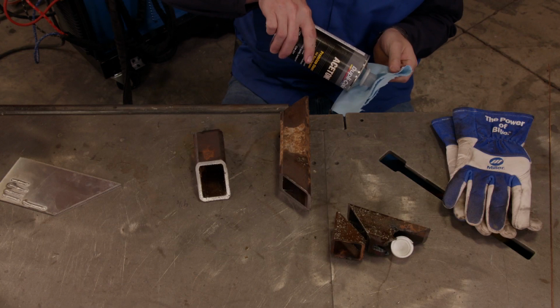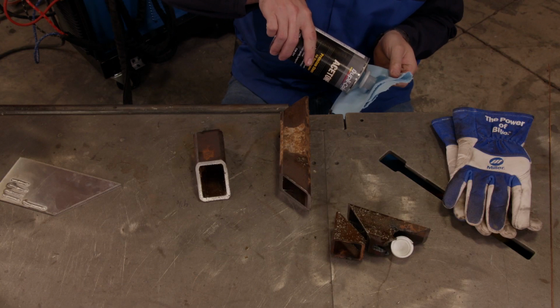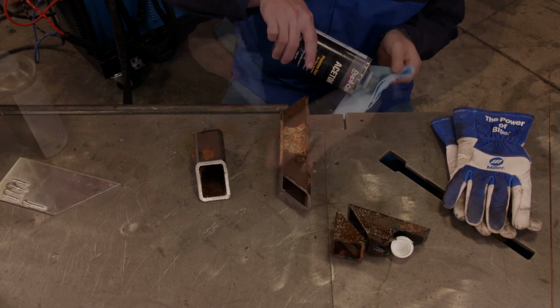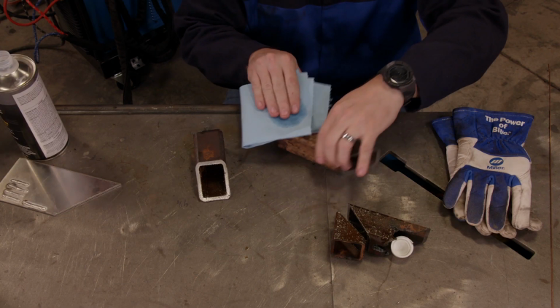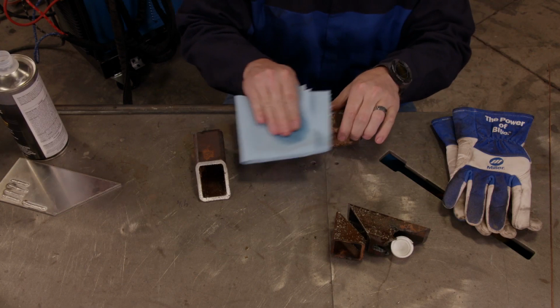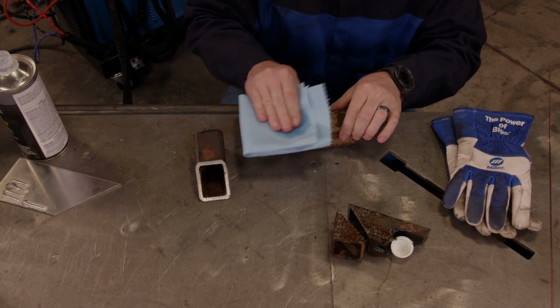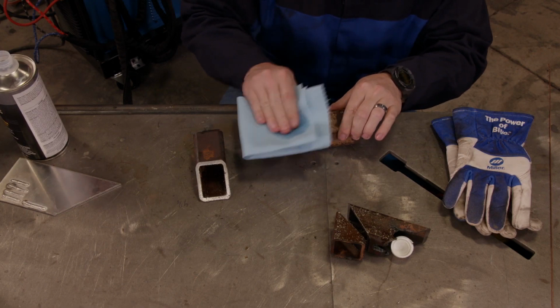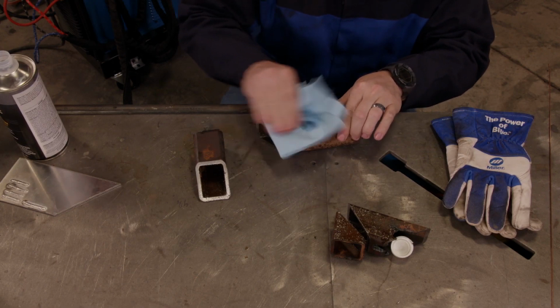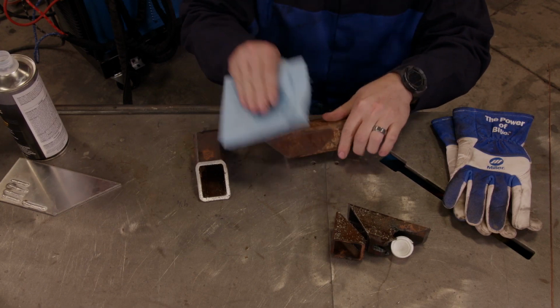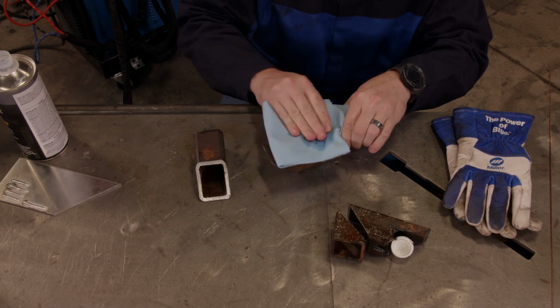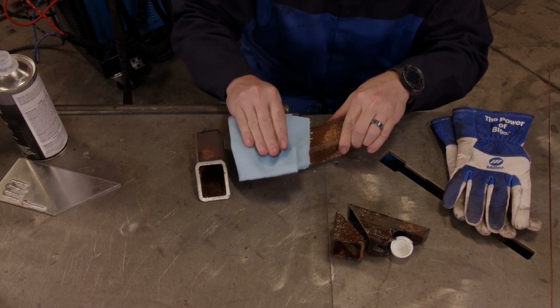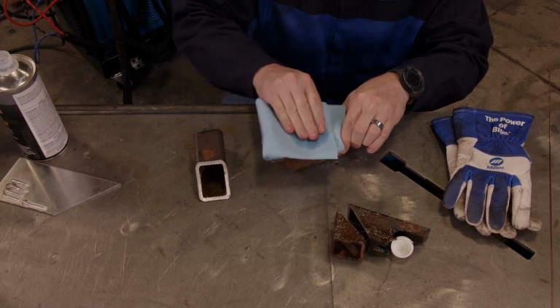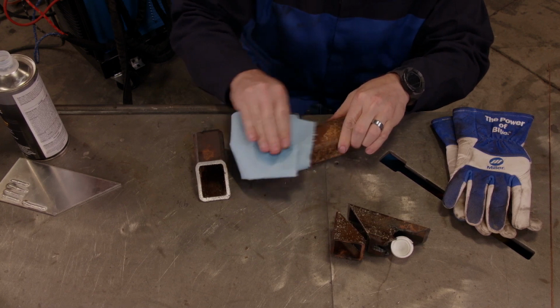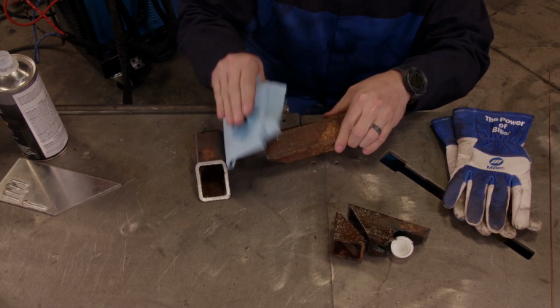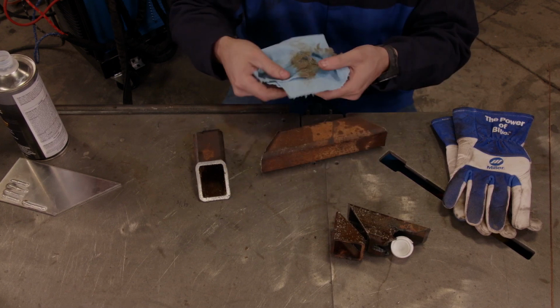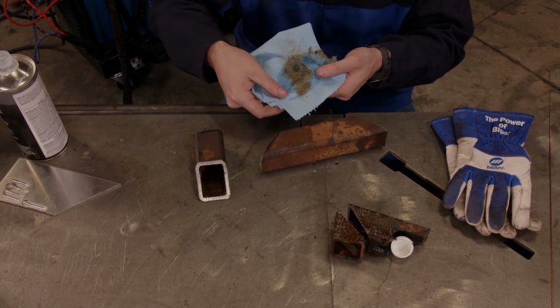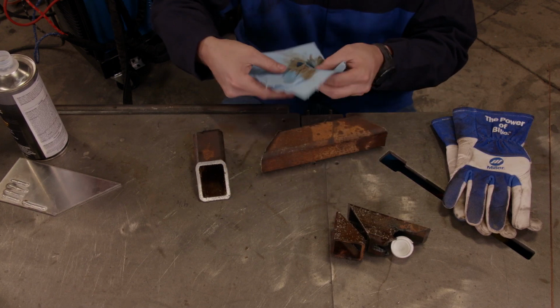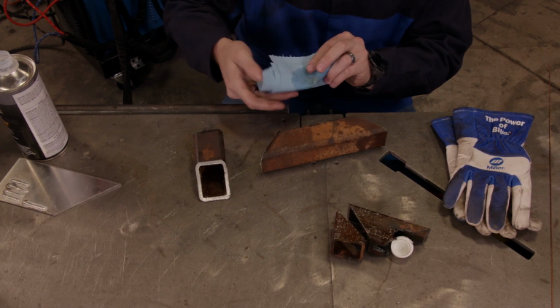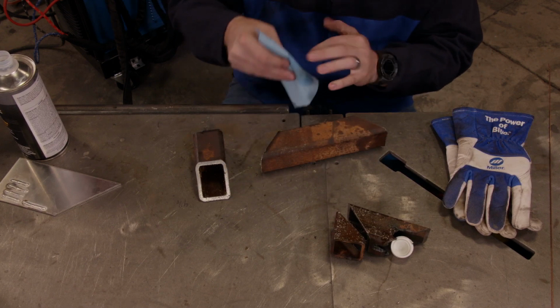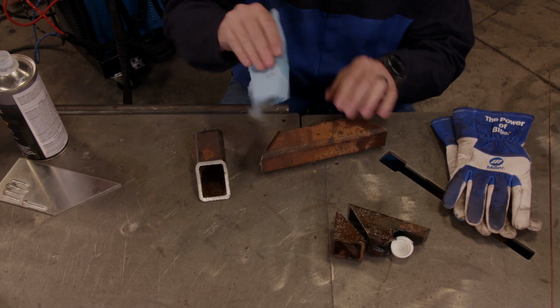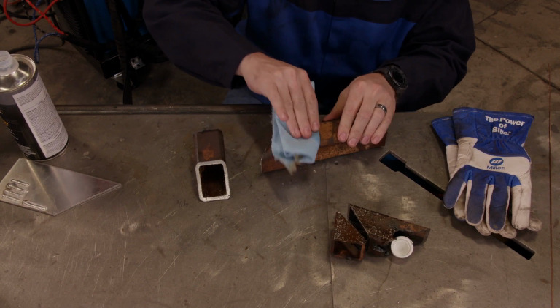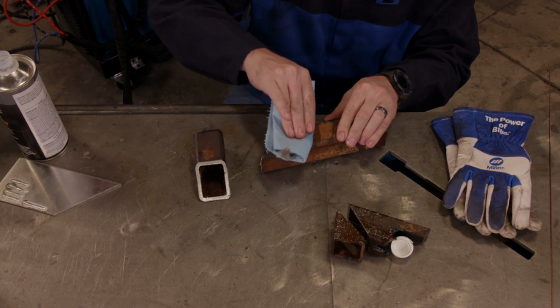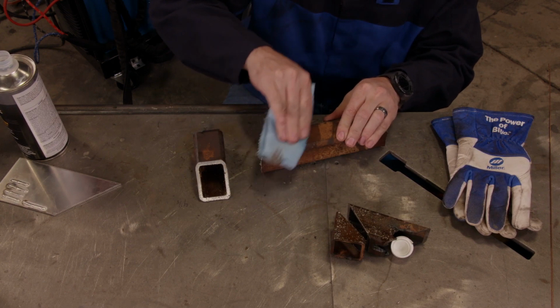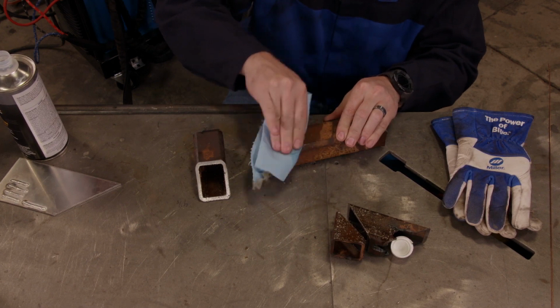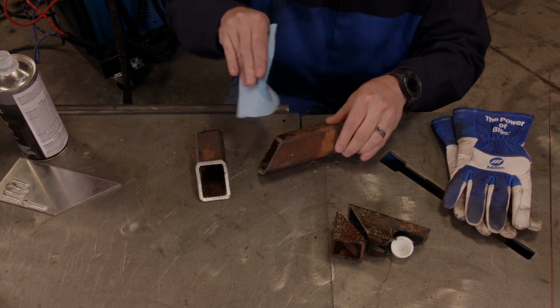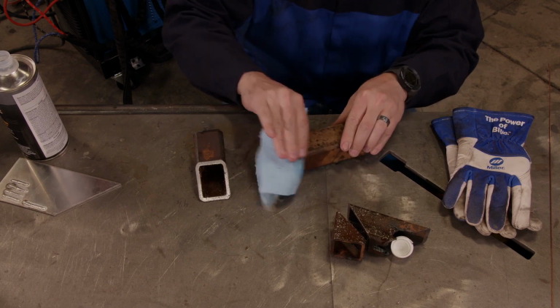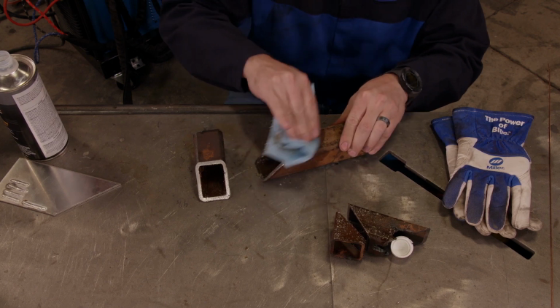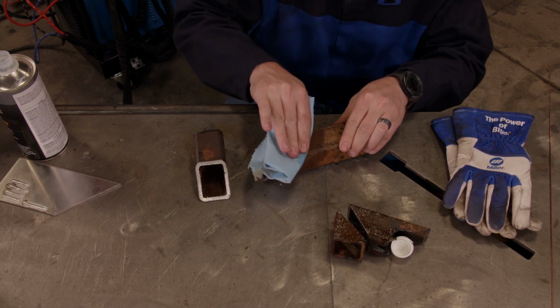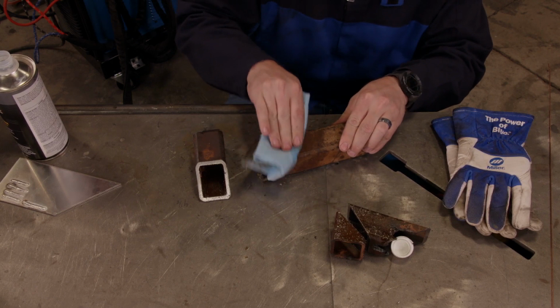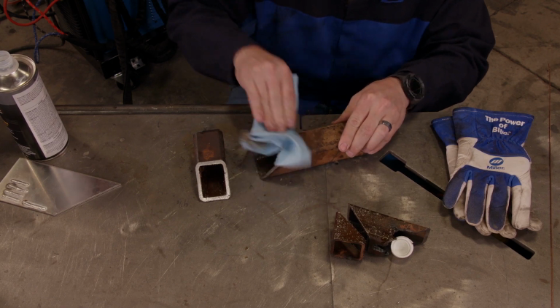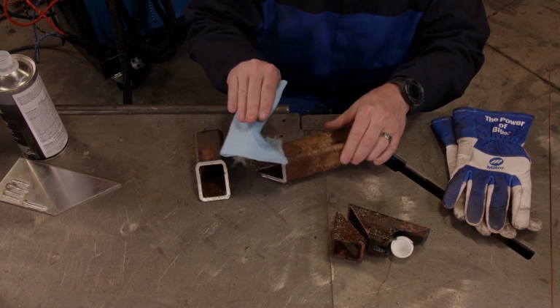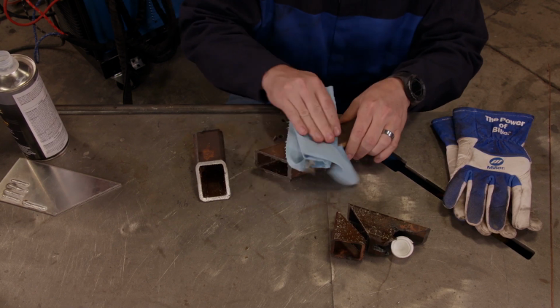First, clean up the area which you are going to weld with acetone. This will remove any oils or grease from the surface. If you grind it first, you could be pushing oils and contaminants further into the material.